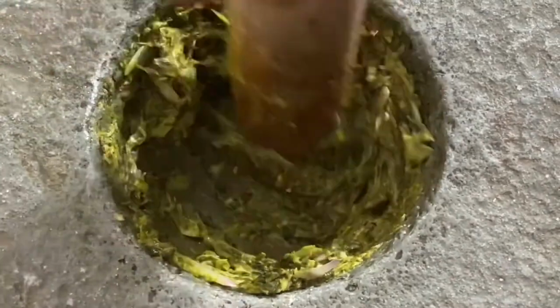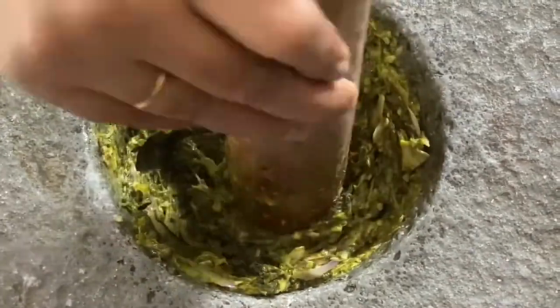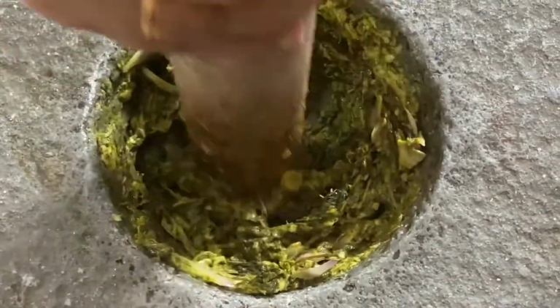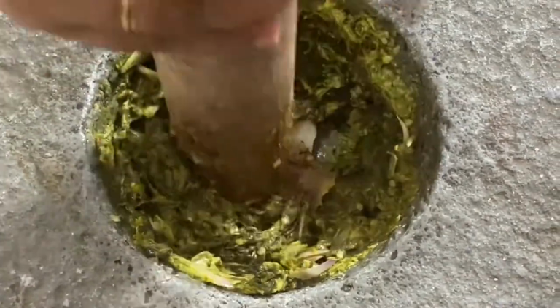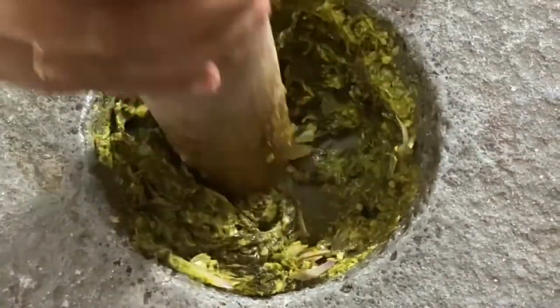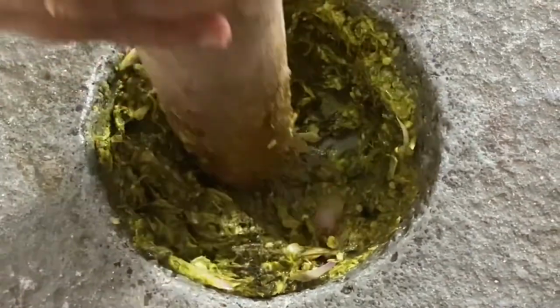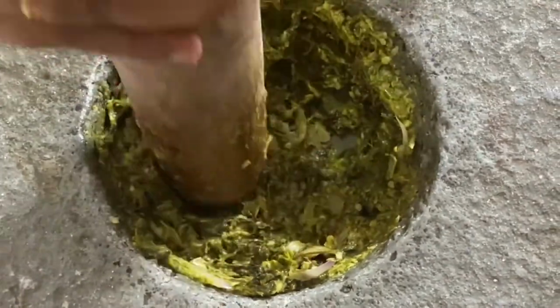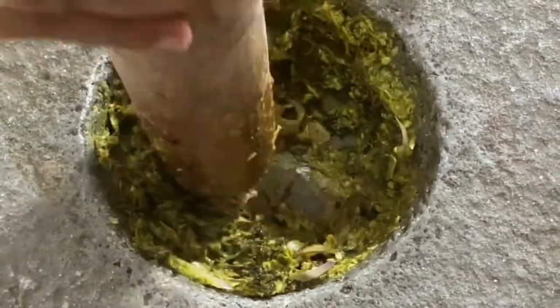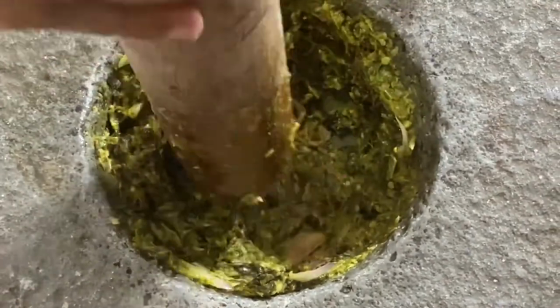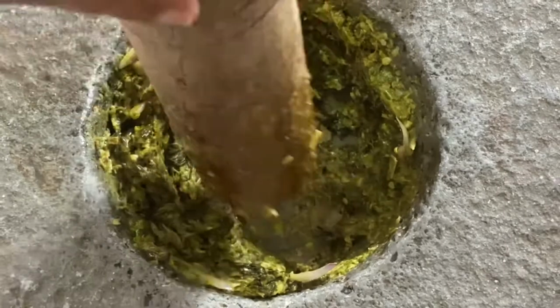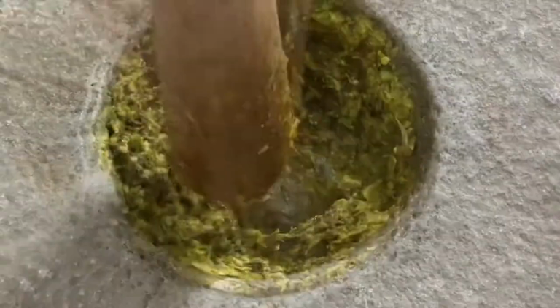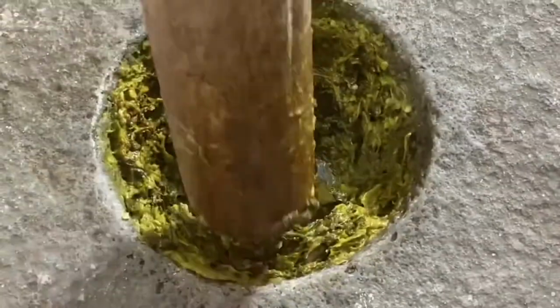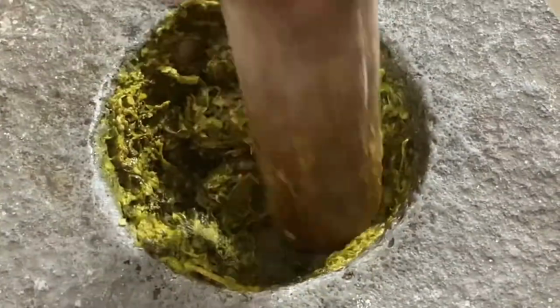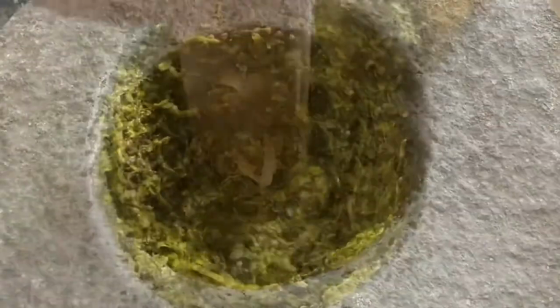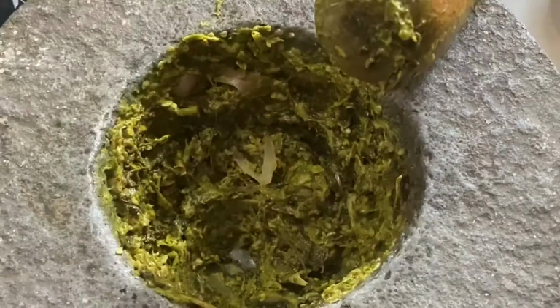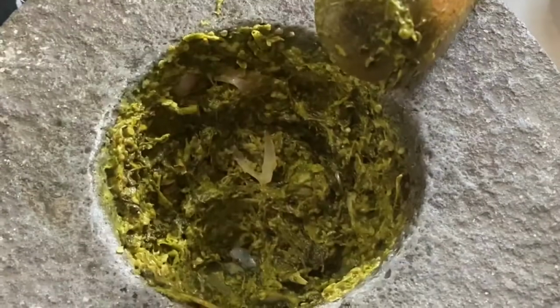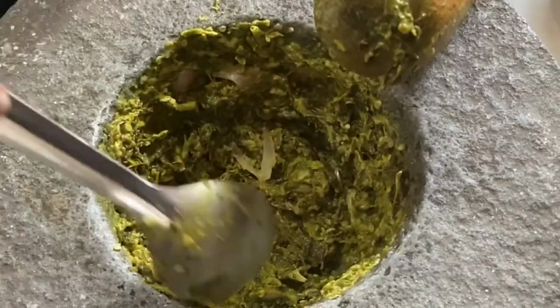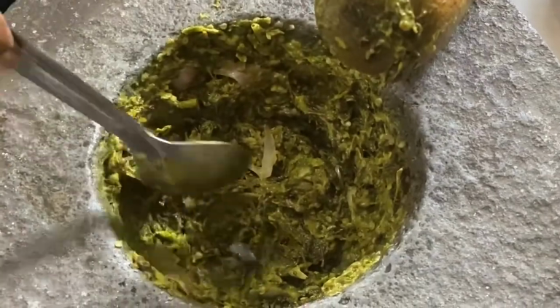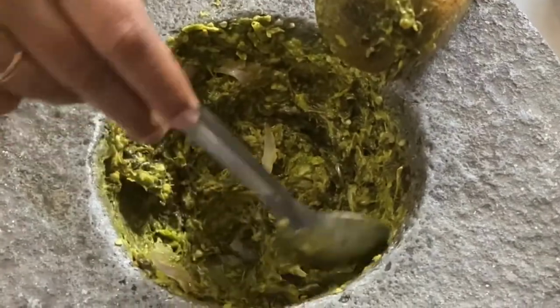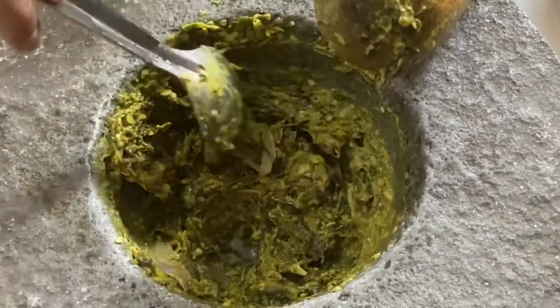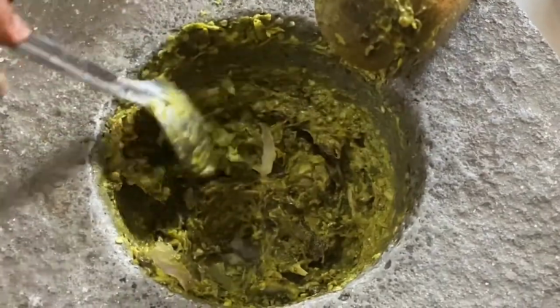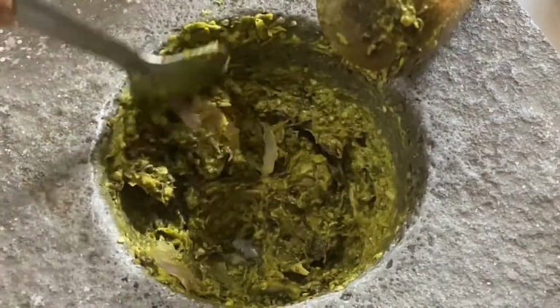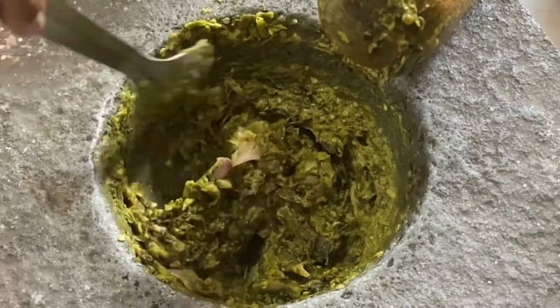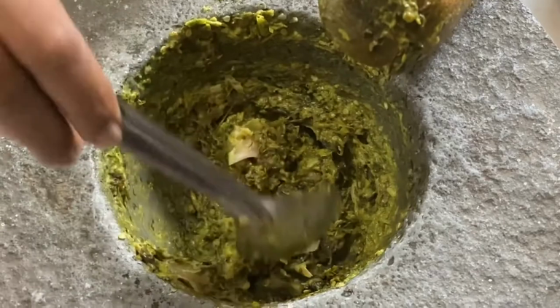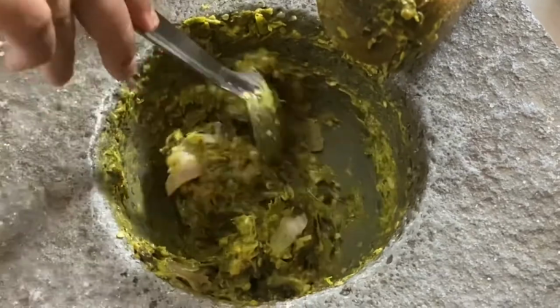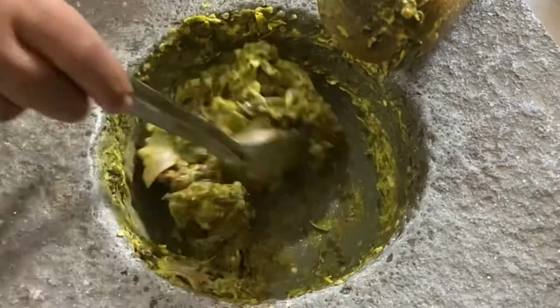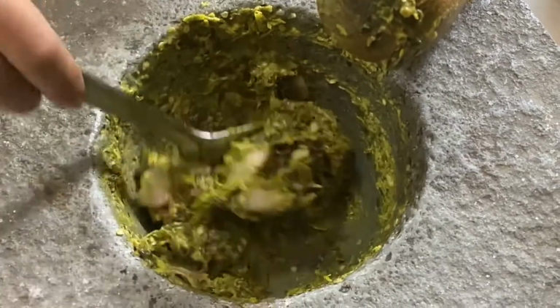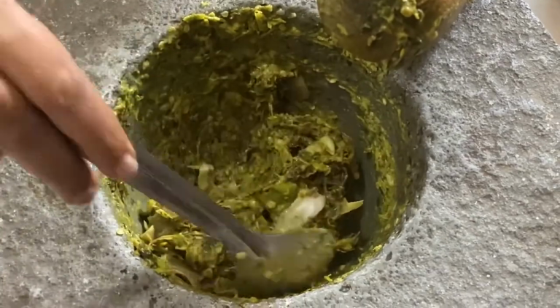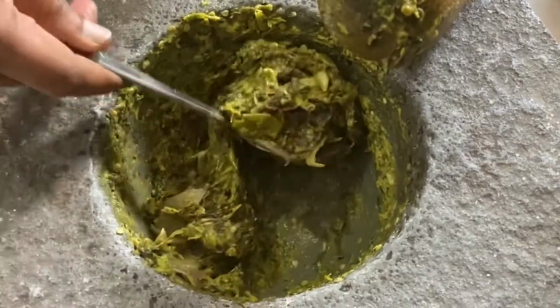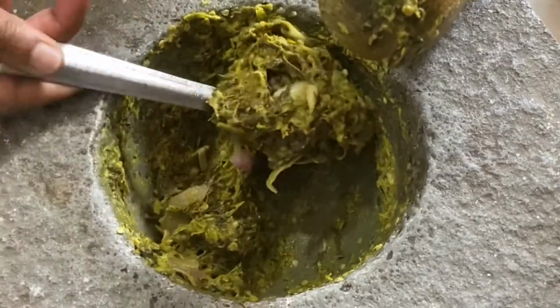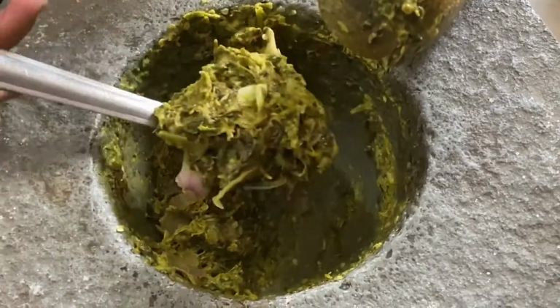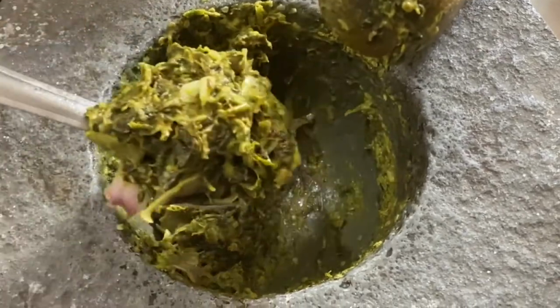And it's all ready. Now we can take this into a serving bowl and it can be served with hot rice.